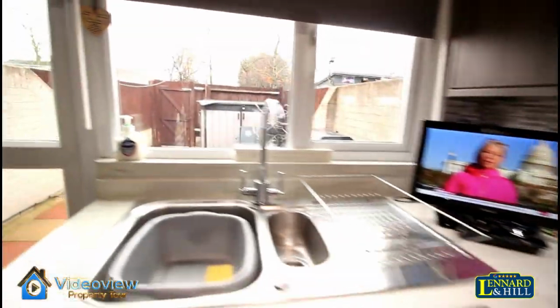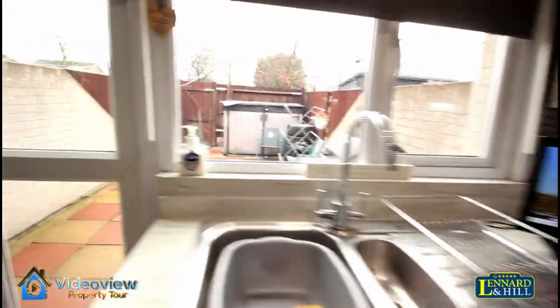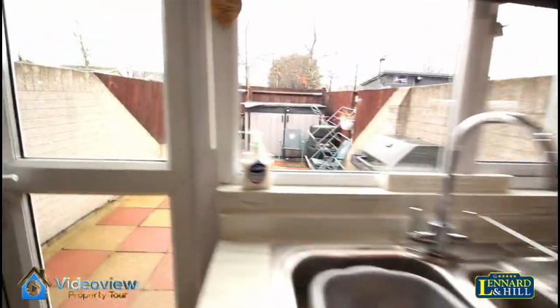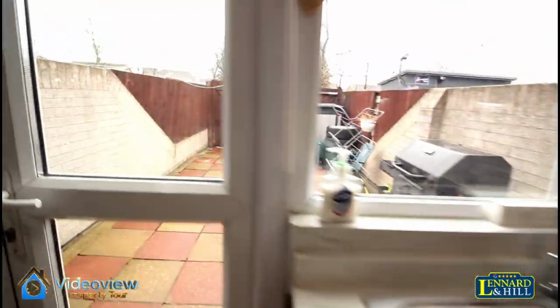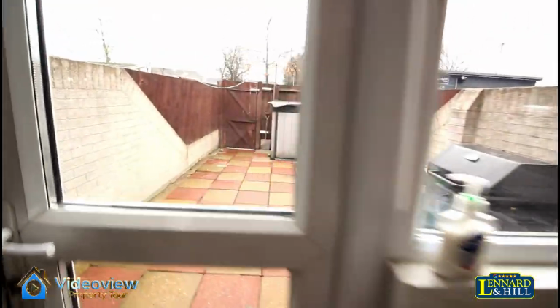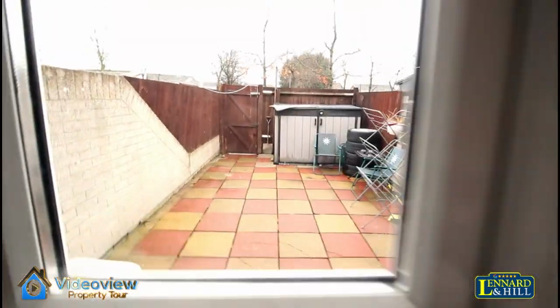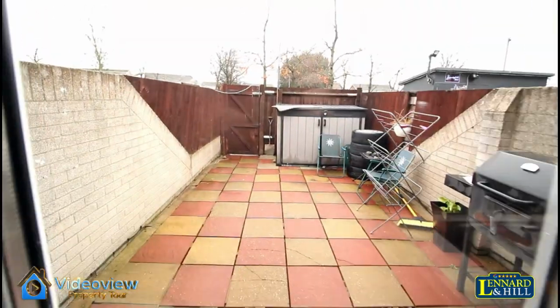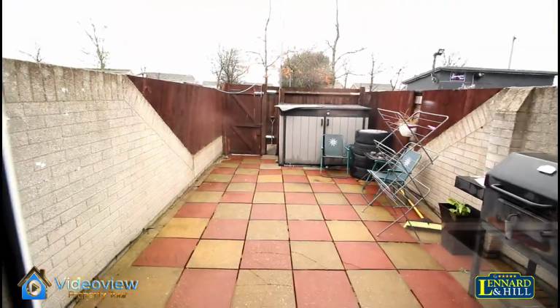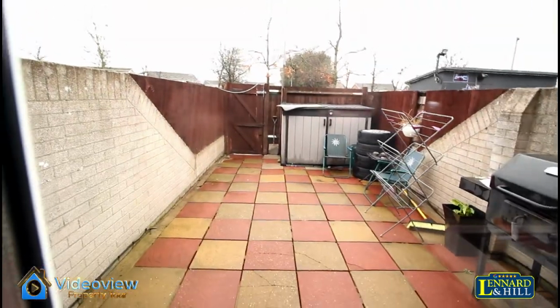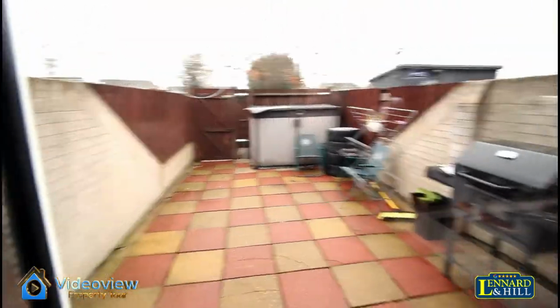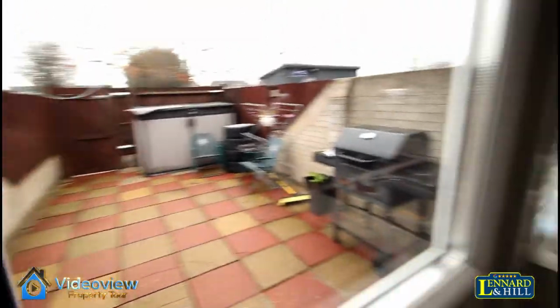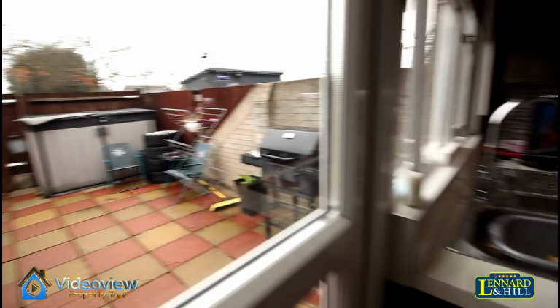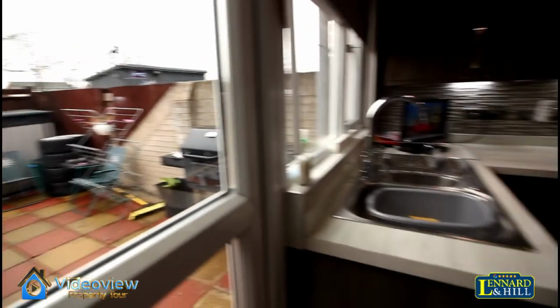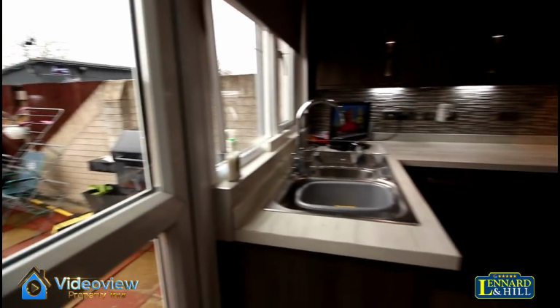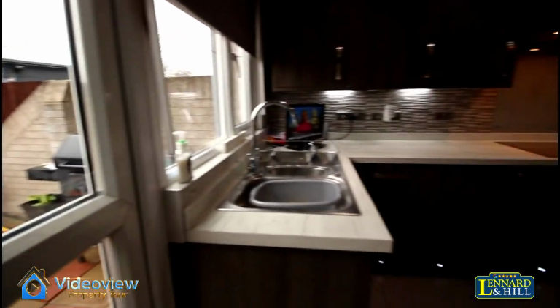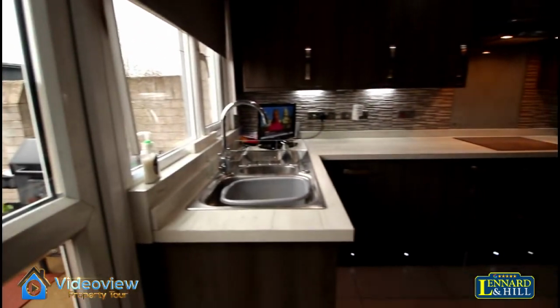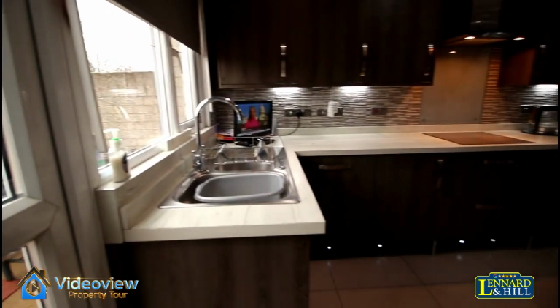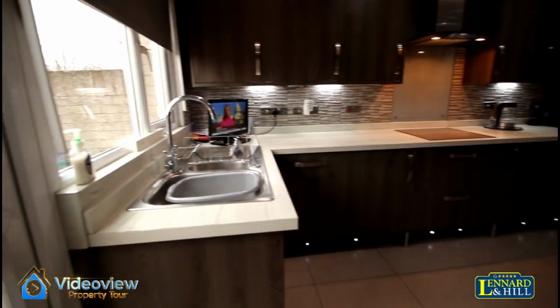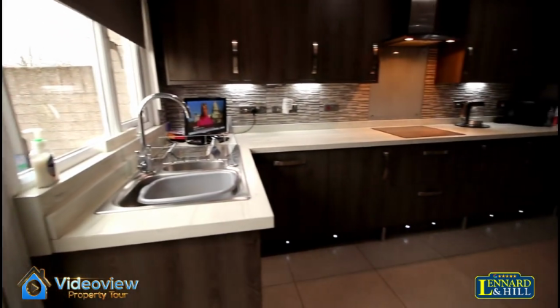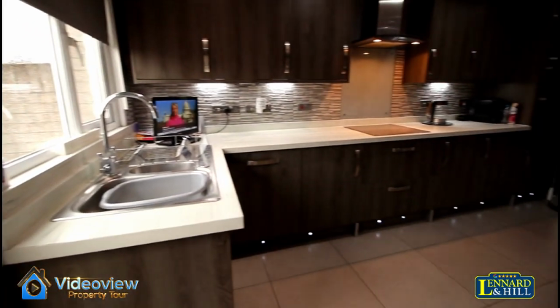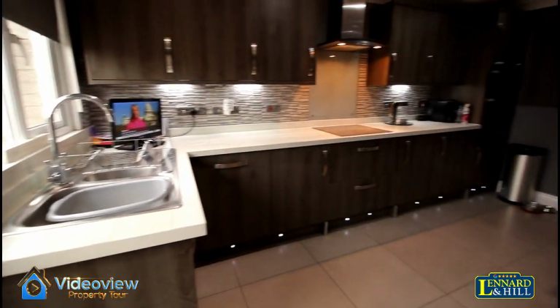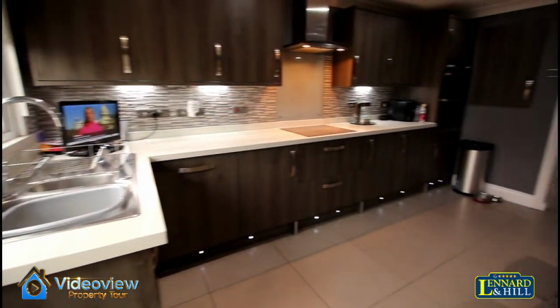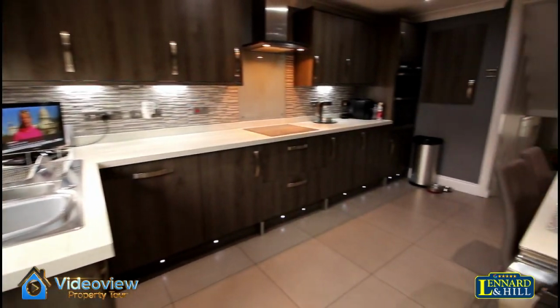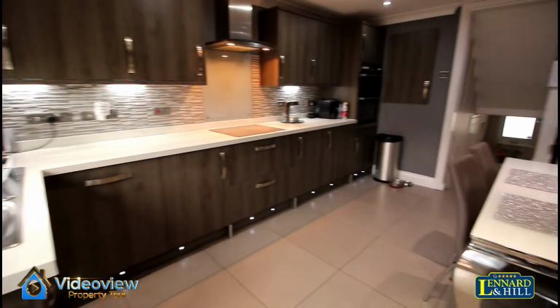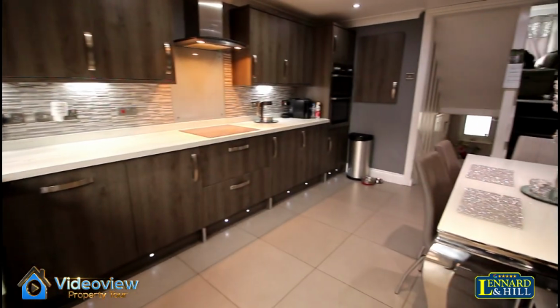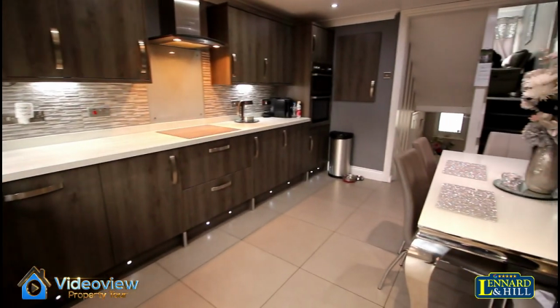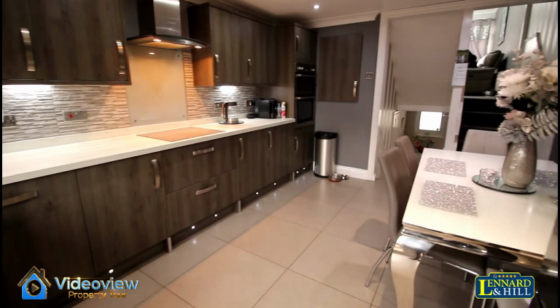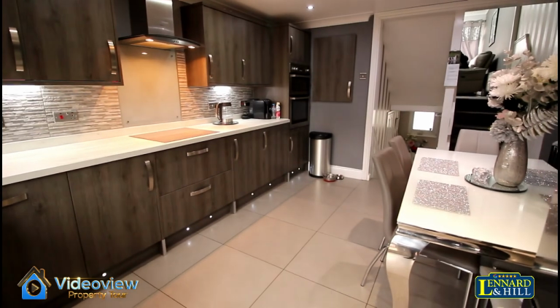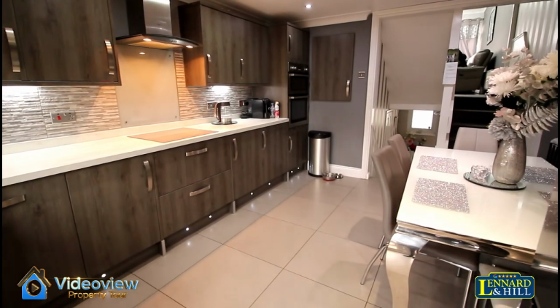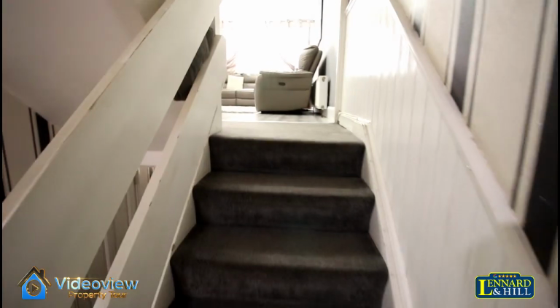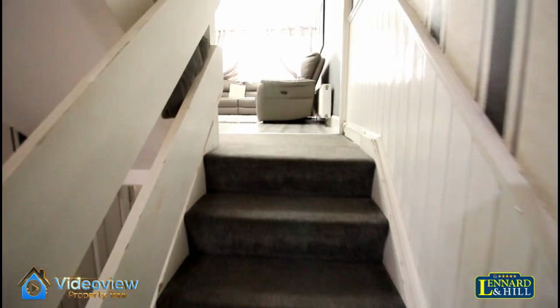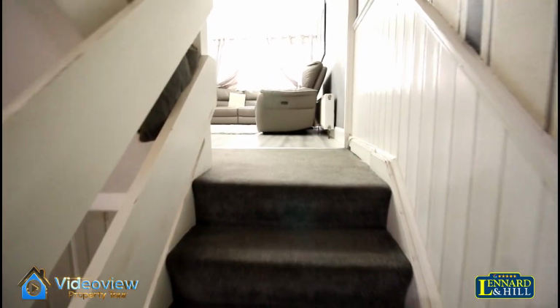Beautiful tiling throughout, and a door that overlooks the rear garden. There's plenty of feature lighting as well. A terrific room.